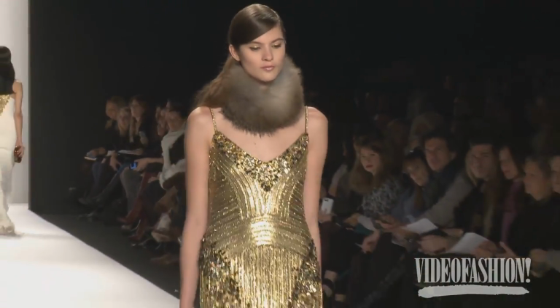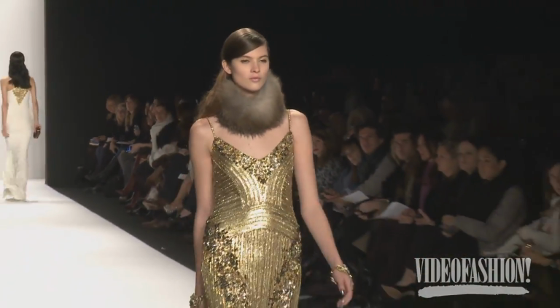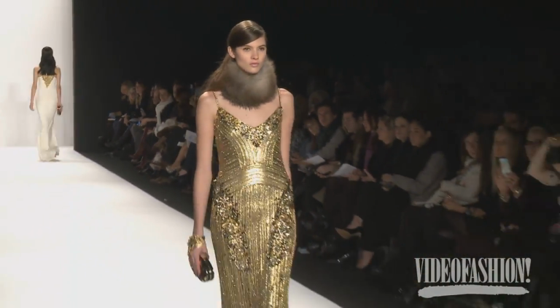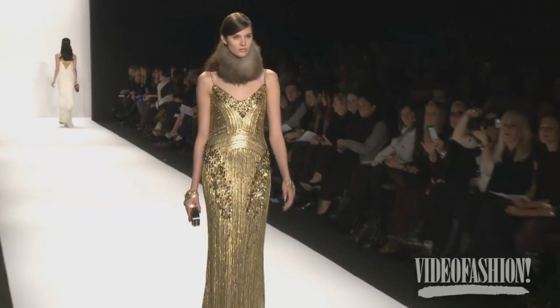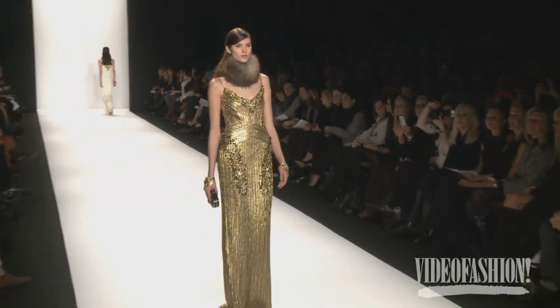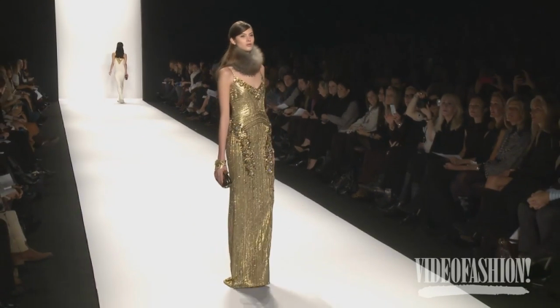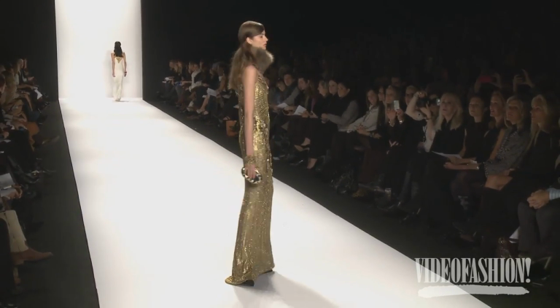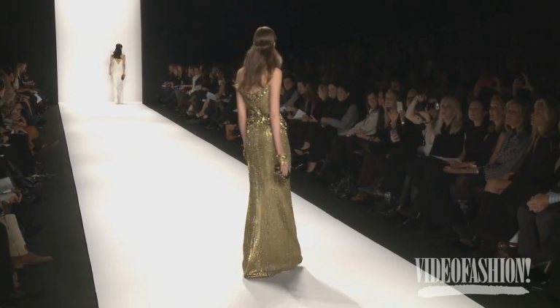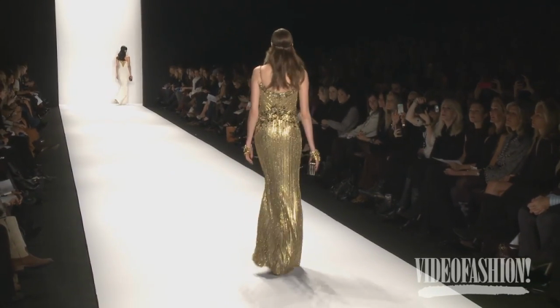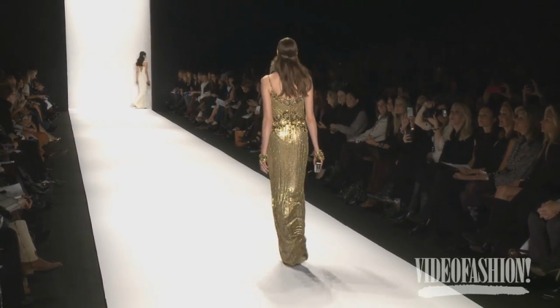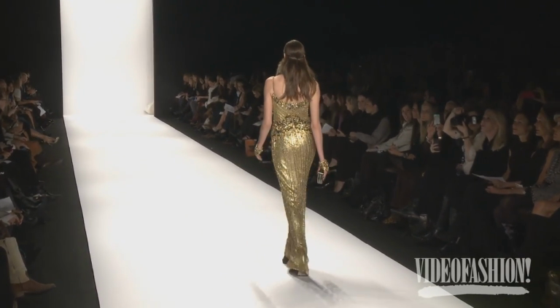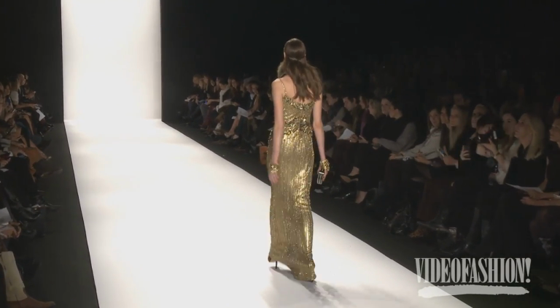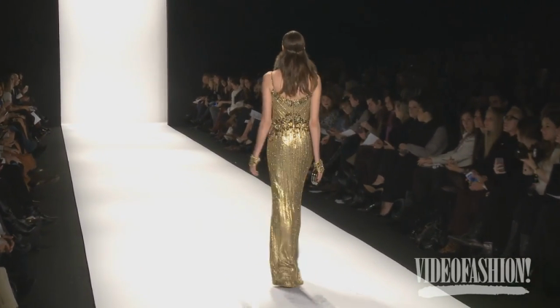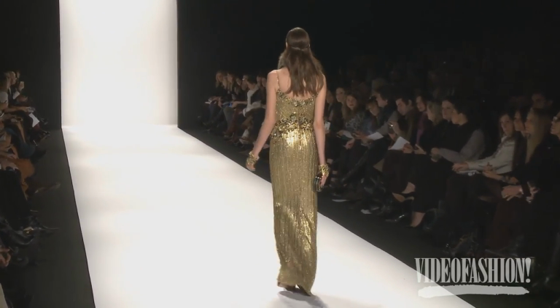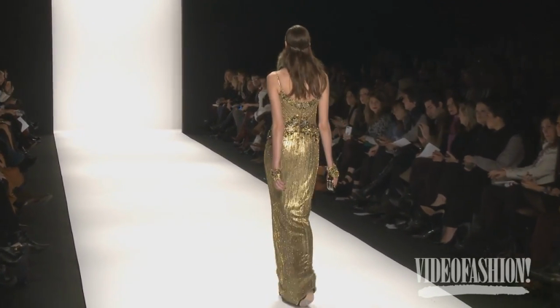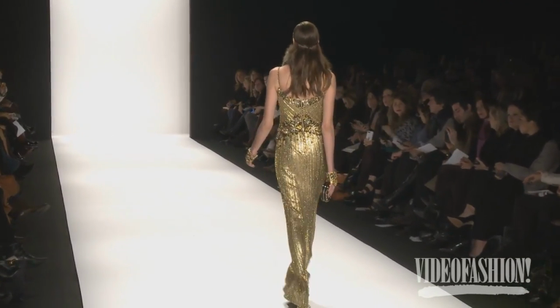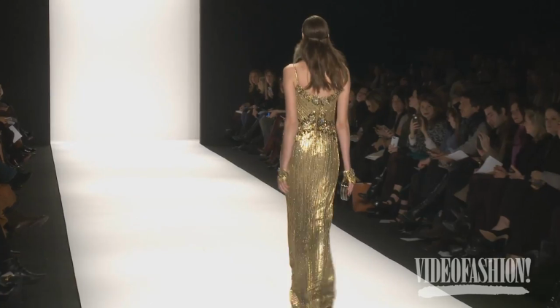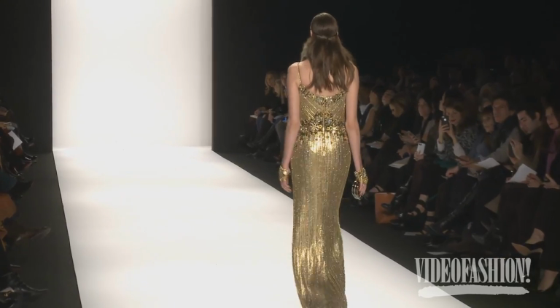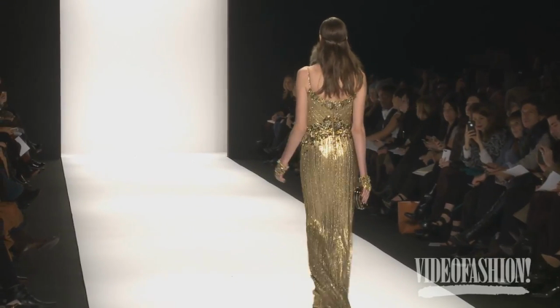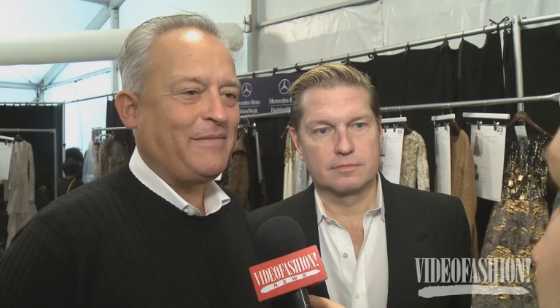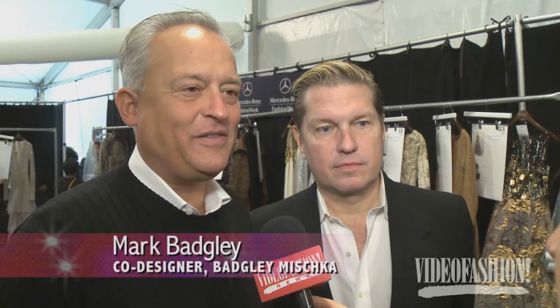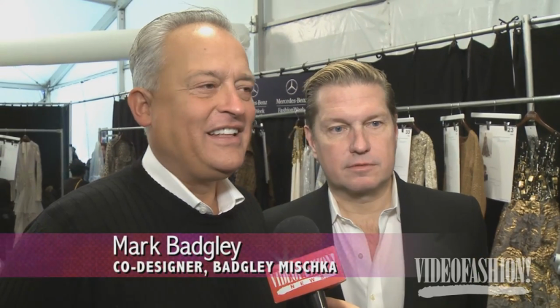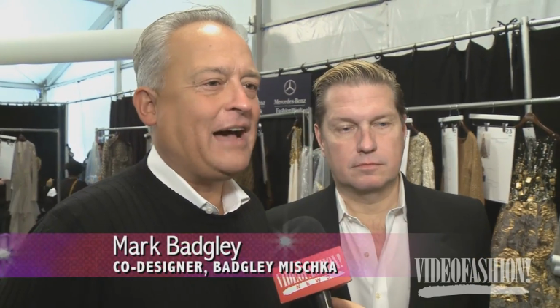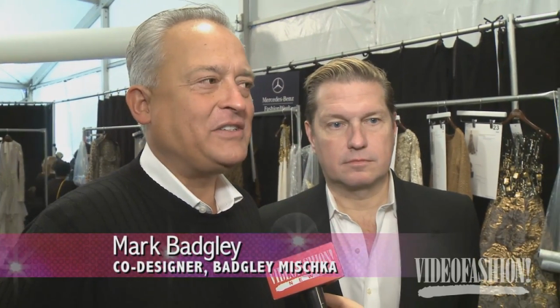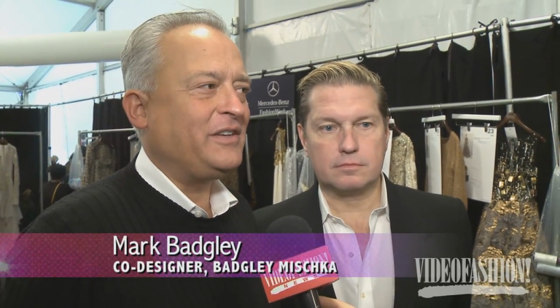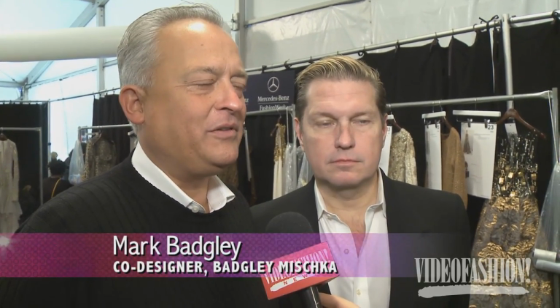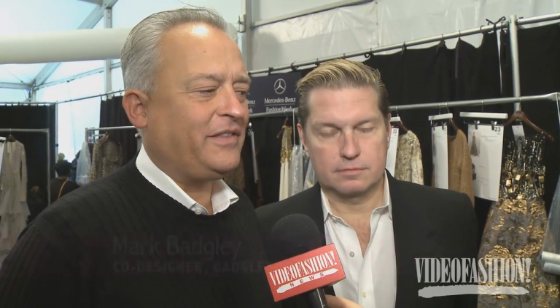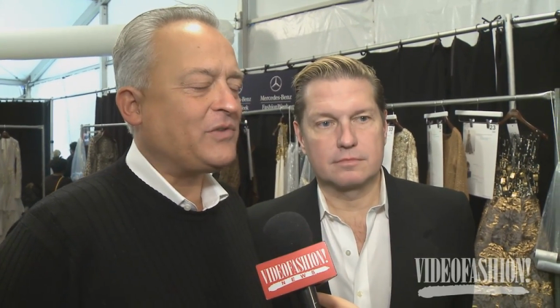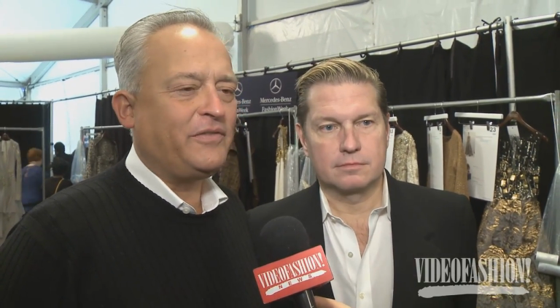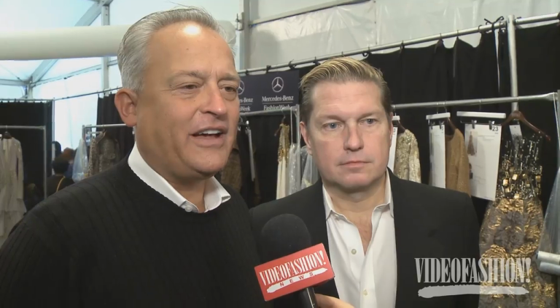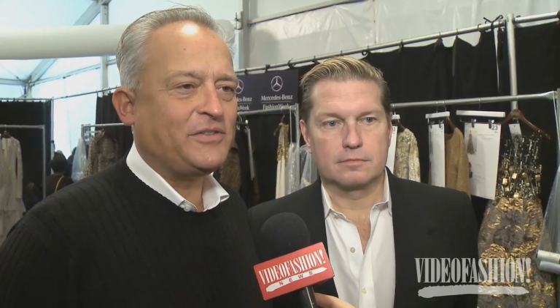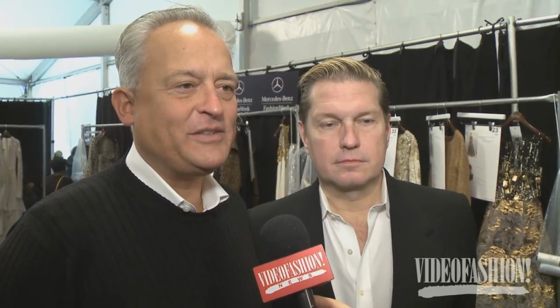Everything is soft and molded and comfortable, but still very embellished and opulent at the same time. That's sort of the combination — we strive for a very comfortable sort of luxury.